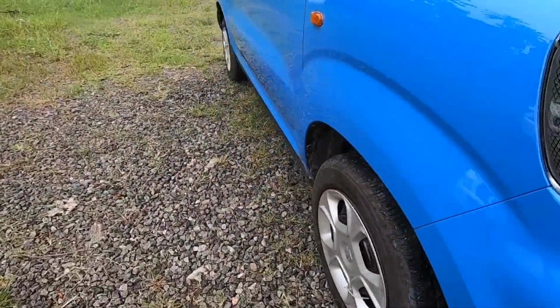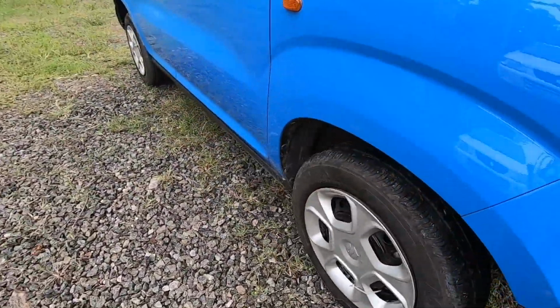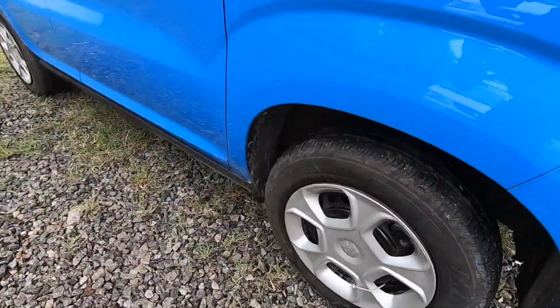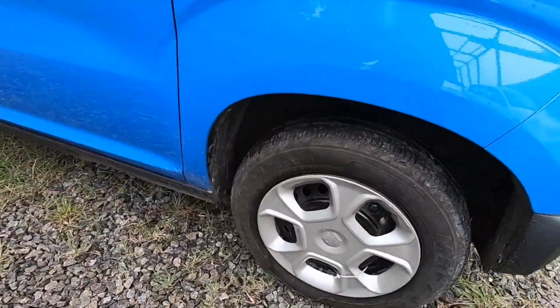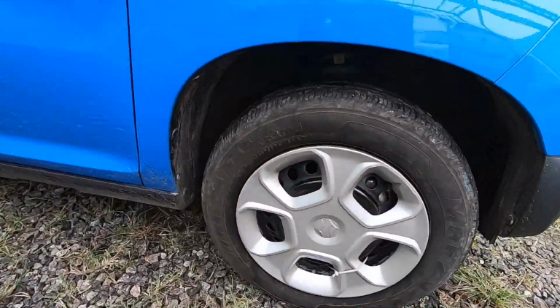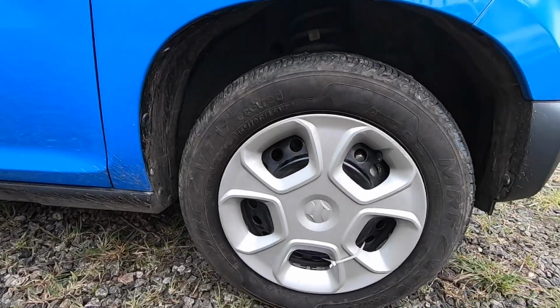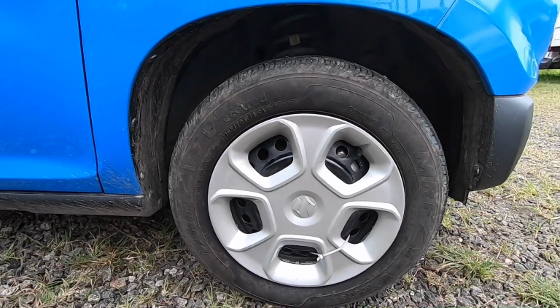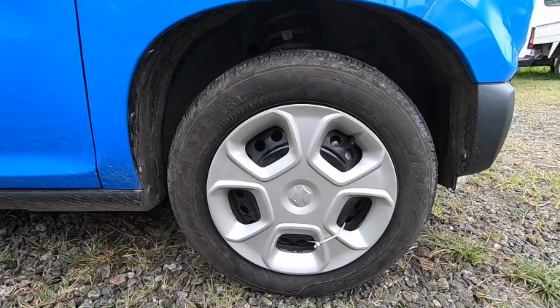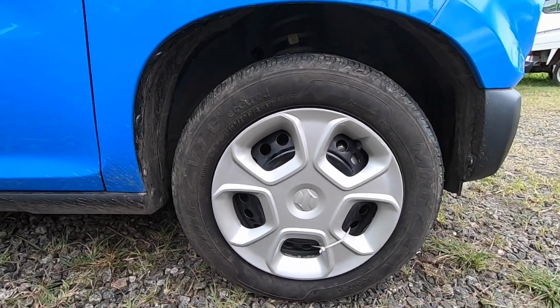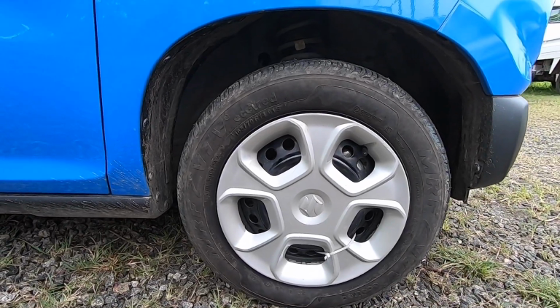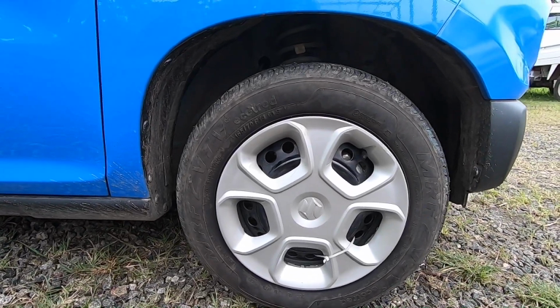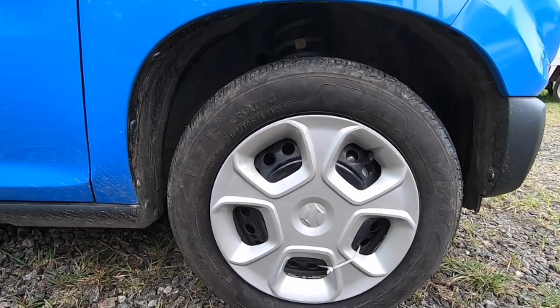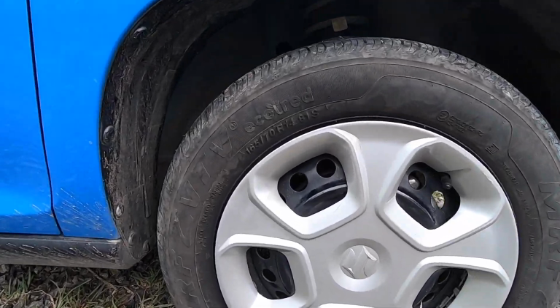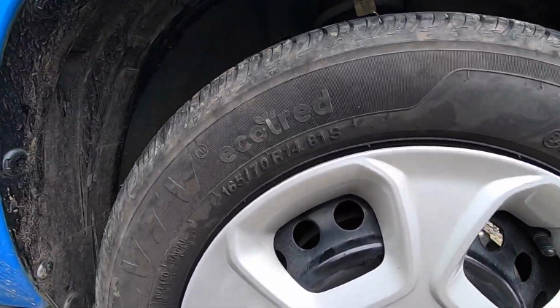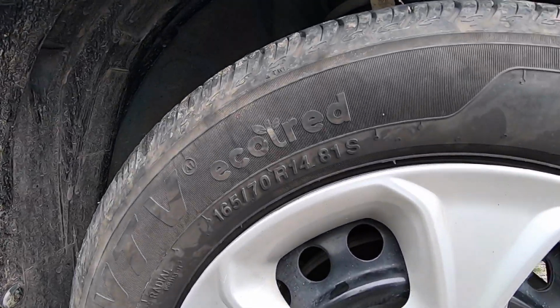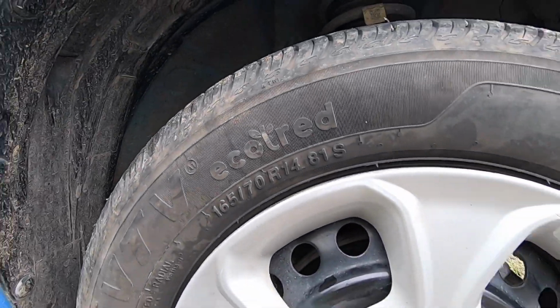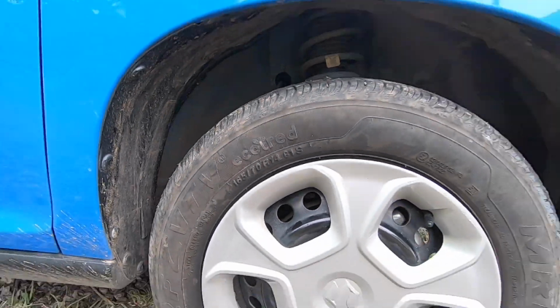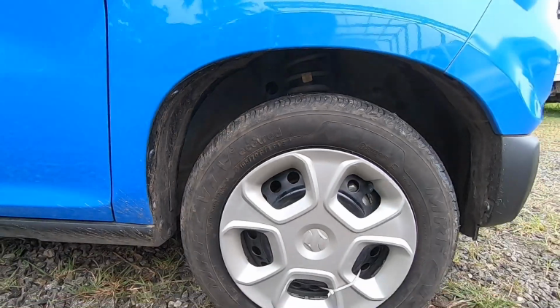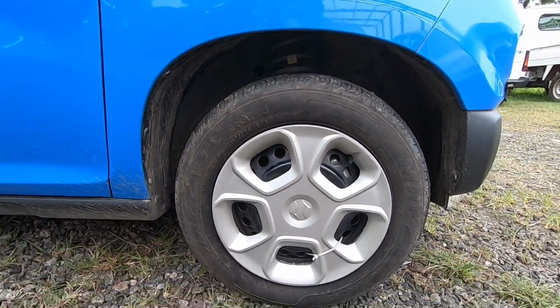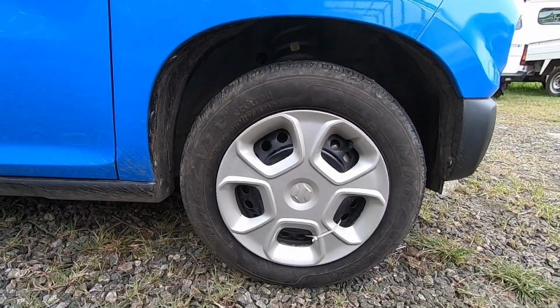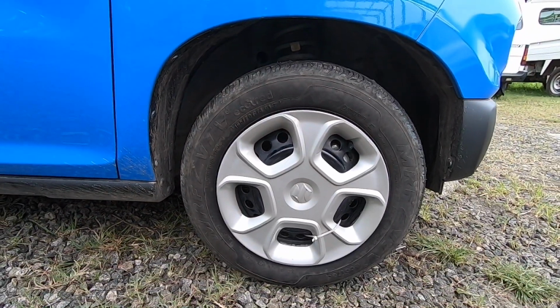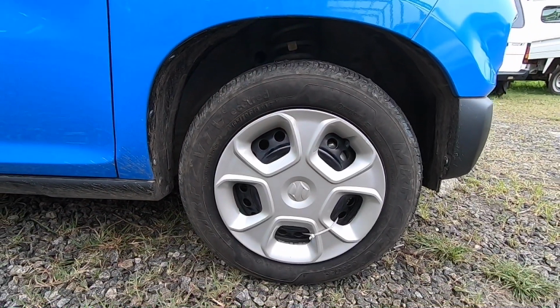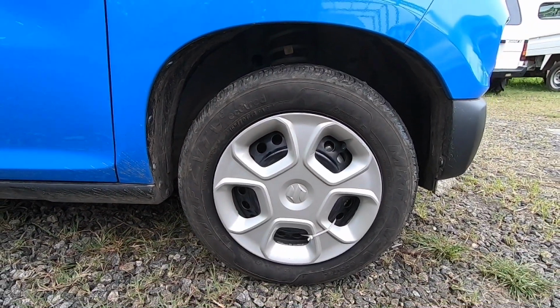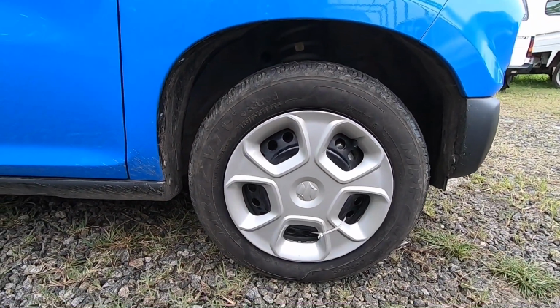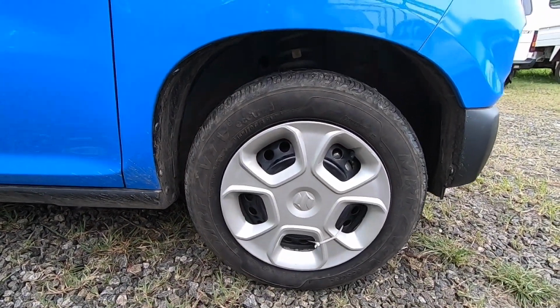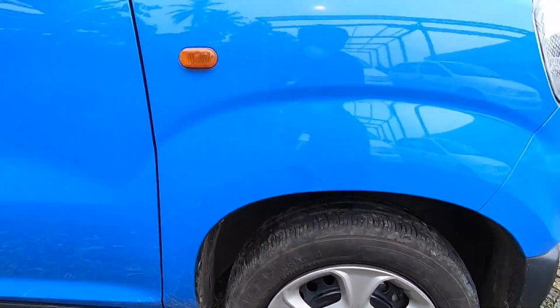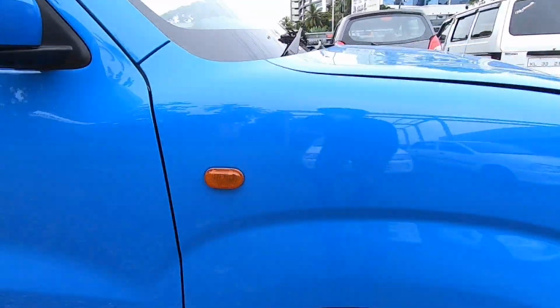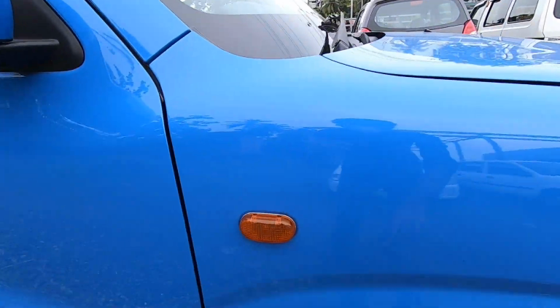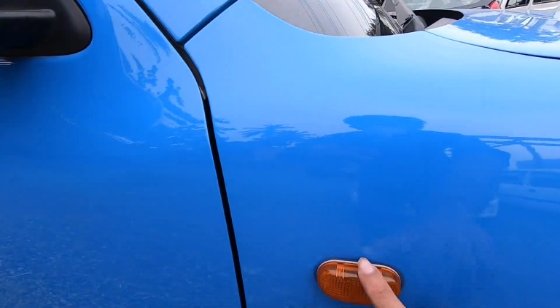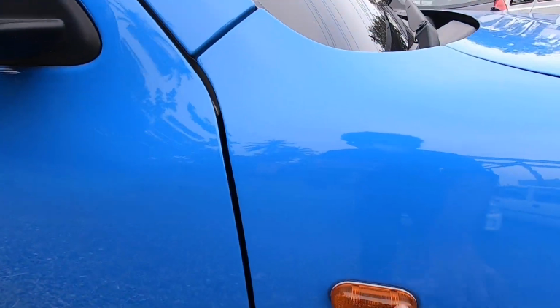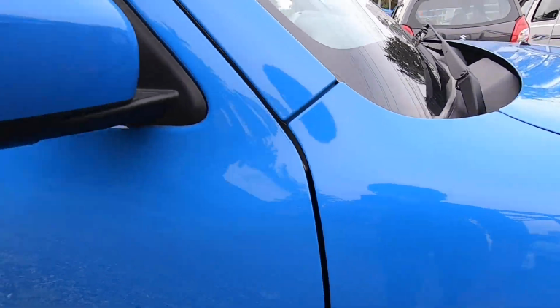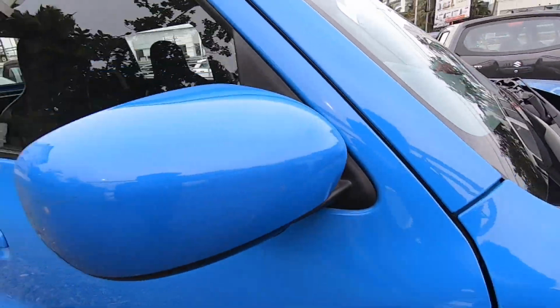There is a tire size — 165/70 R14-inch size. There are square wheel arches. There is an indicator. There is a body color.